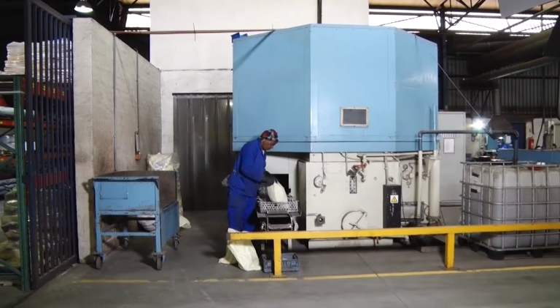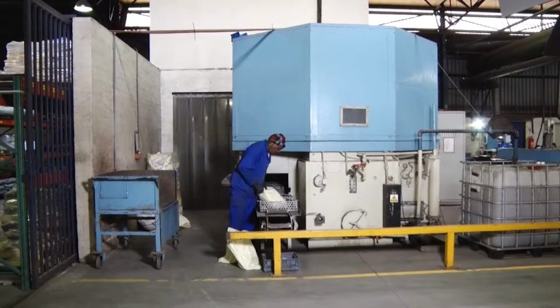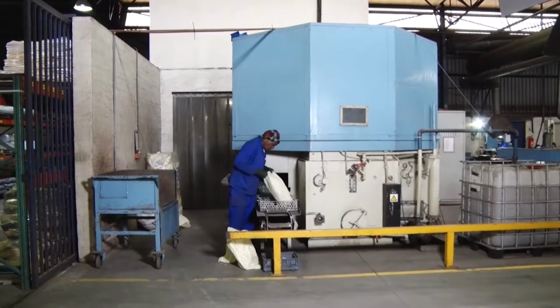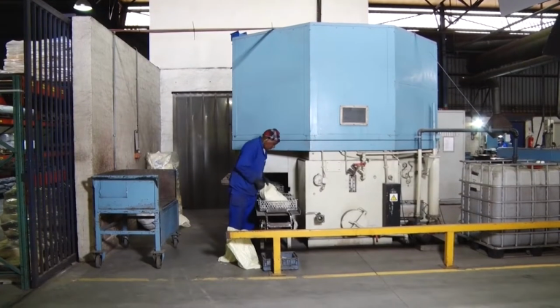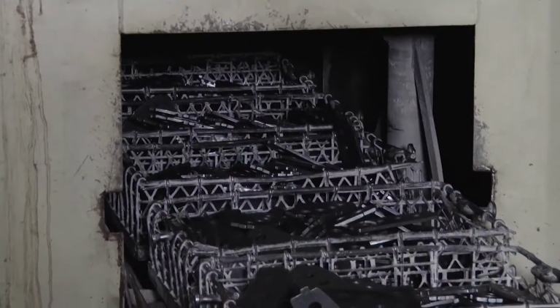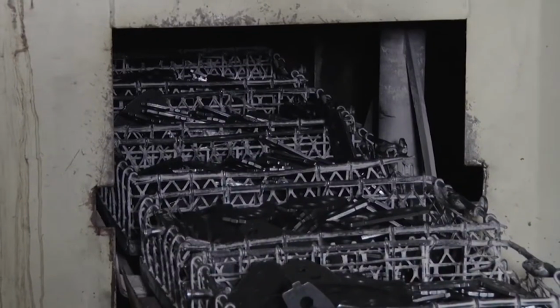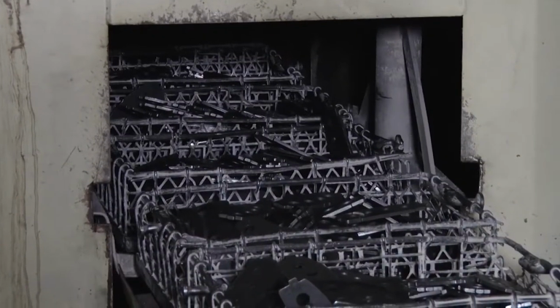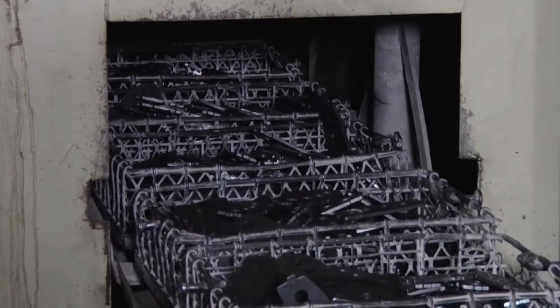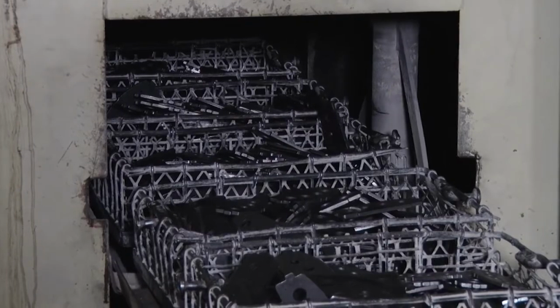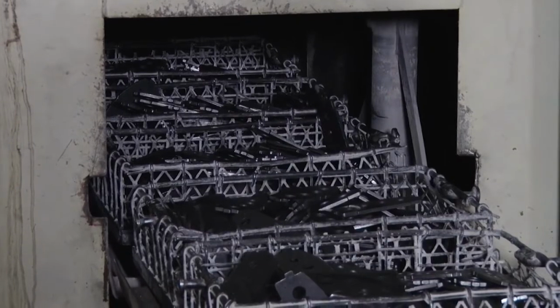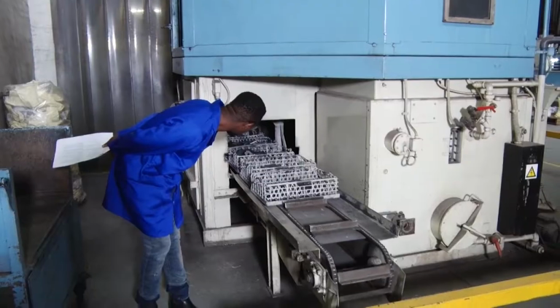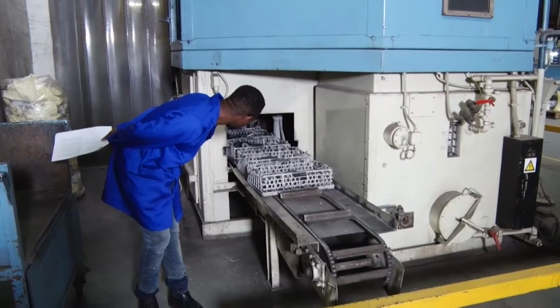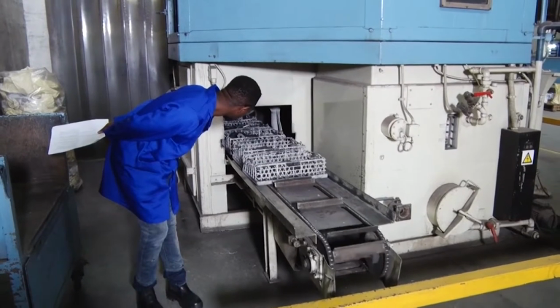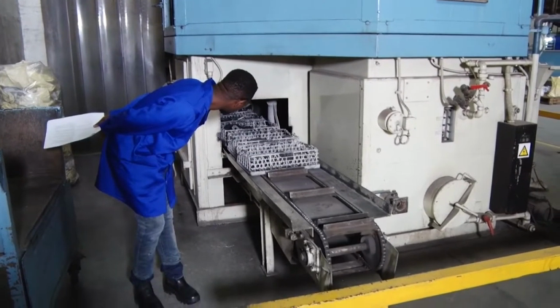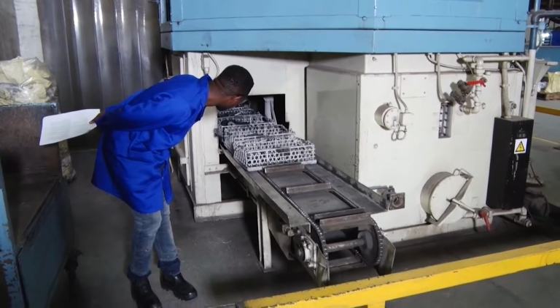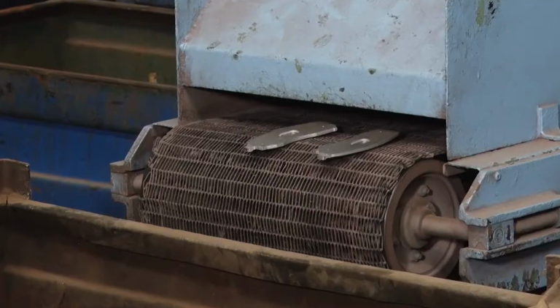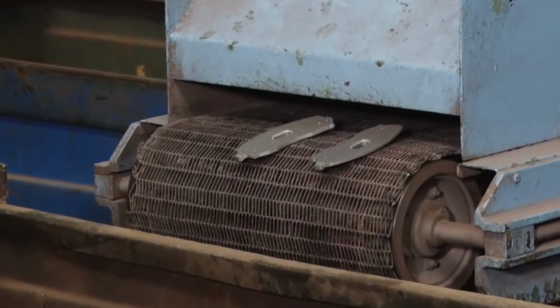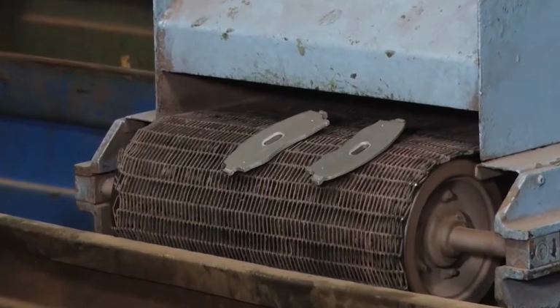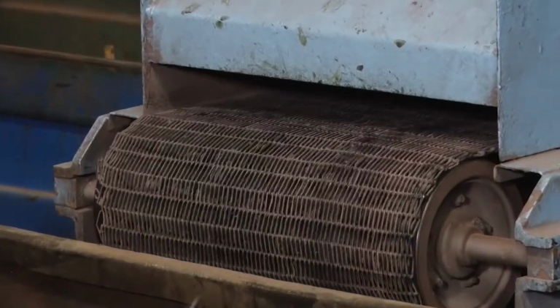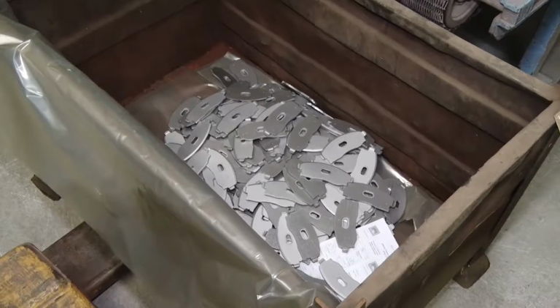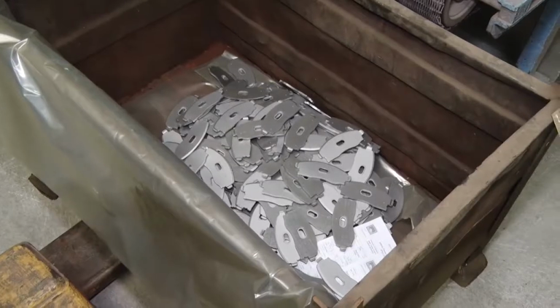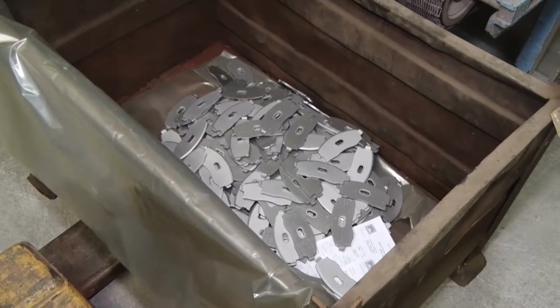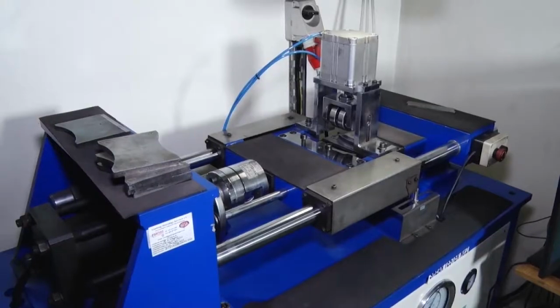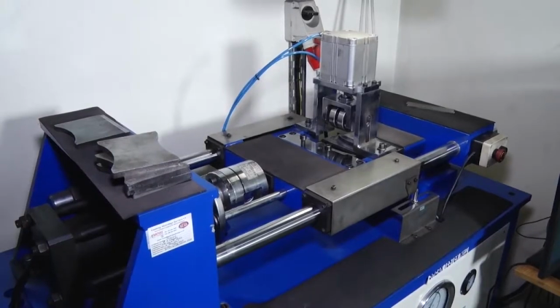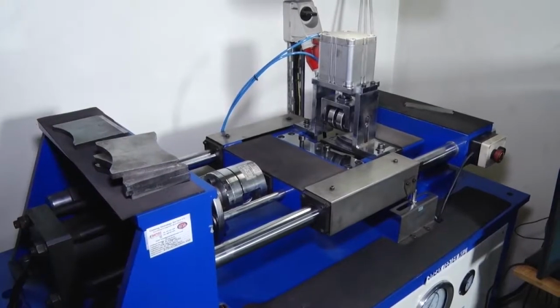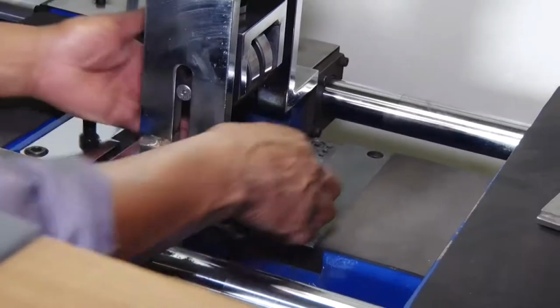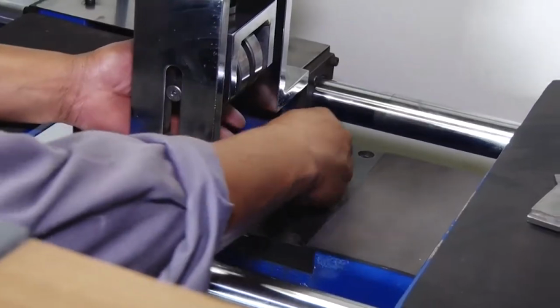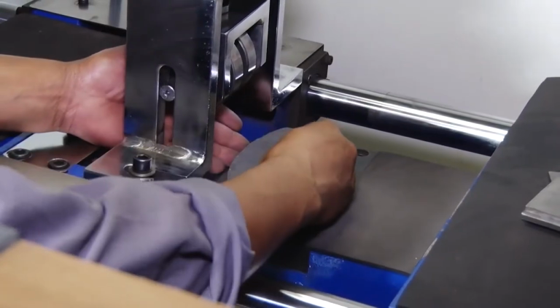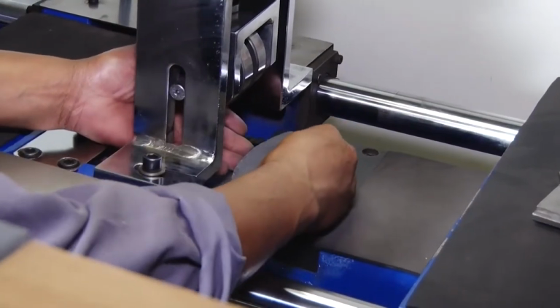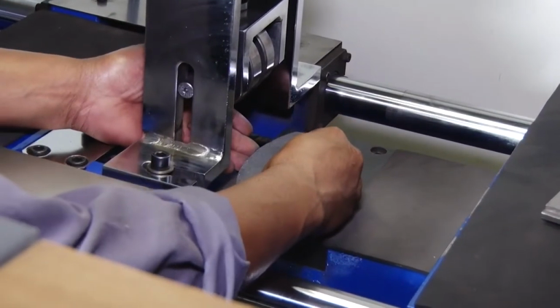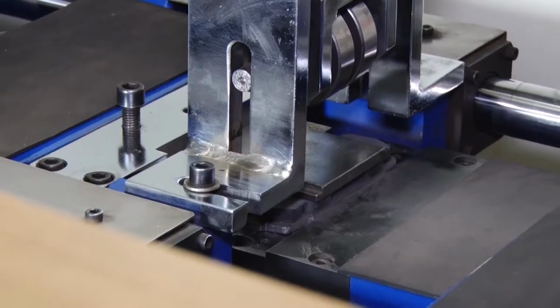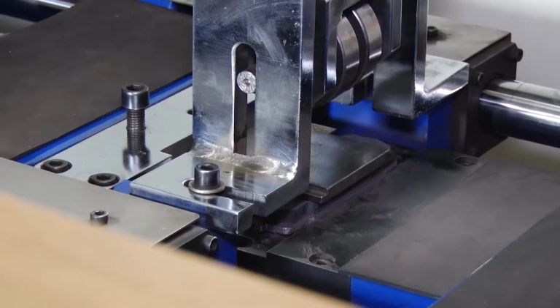Before the actual pads are made, a backing plate is prepared. The backing plates go through a rinse tank to be degreased, and are then shot blasted before having an adhesive applied. This is a critical process, and if not done properly the backing plate is rejected.